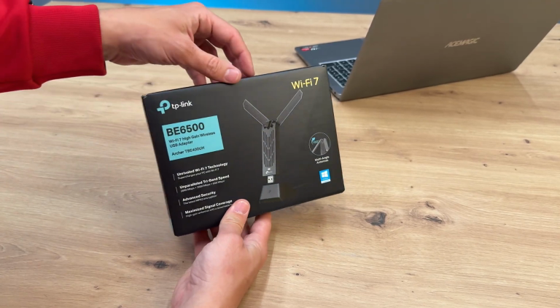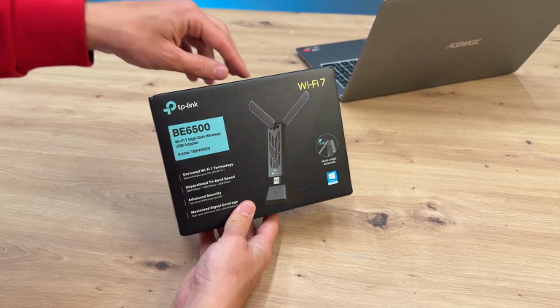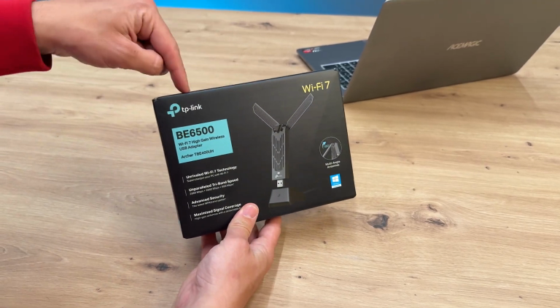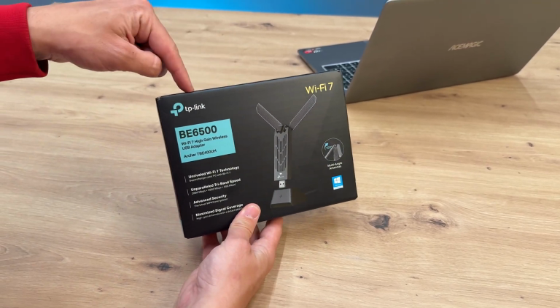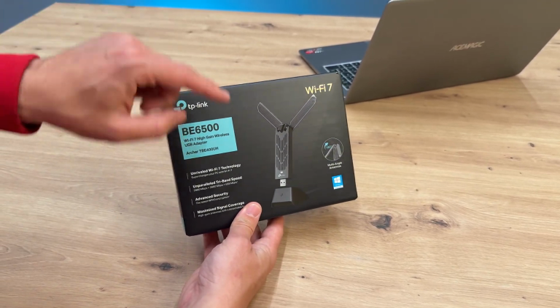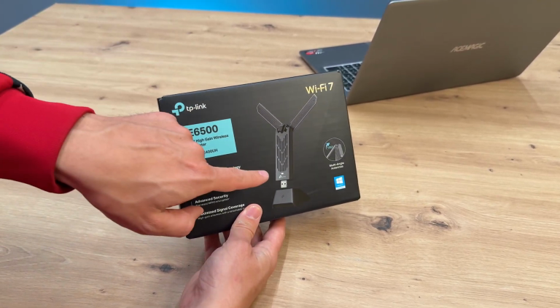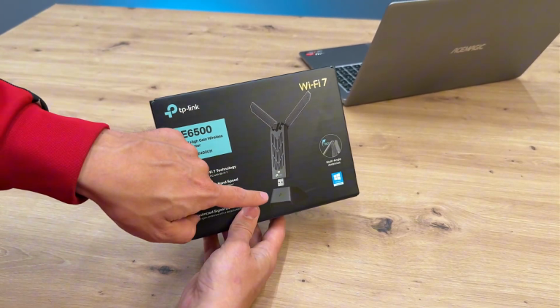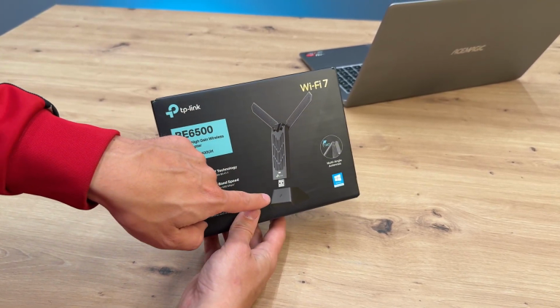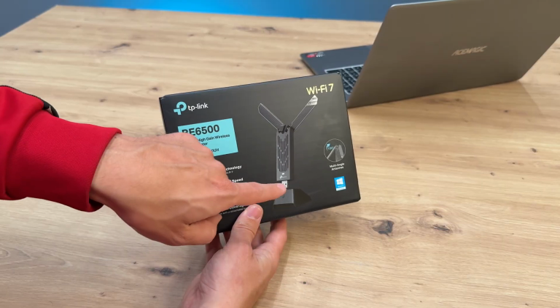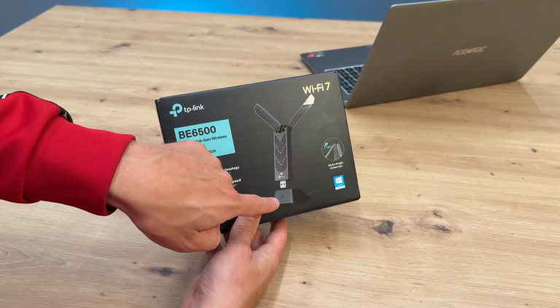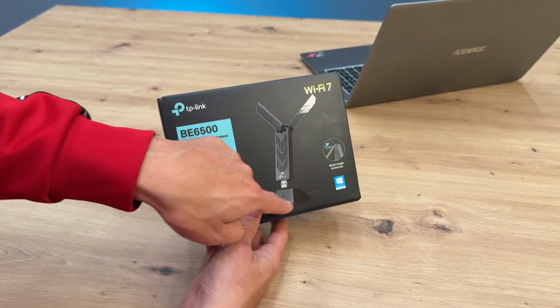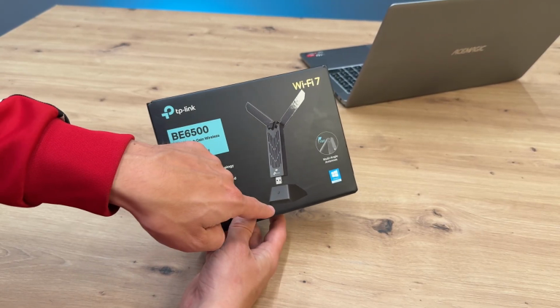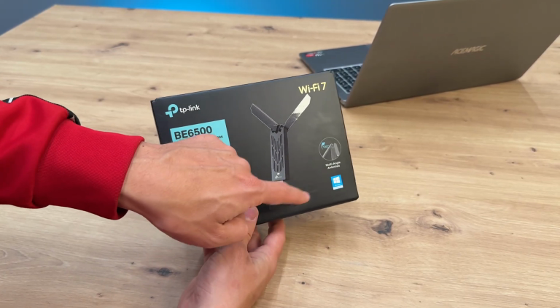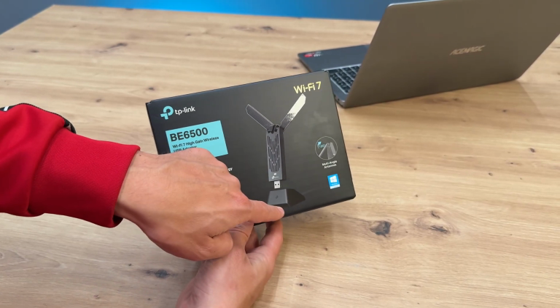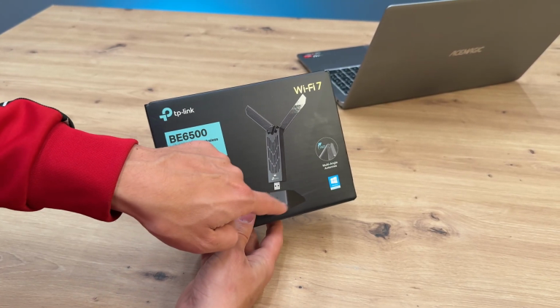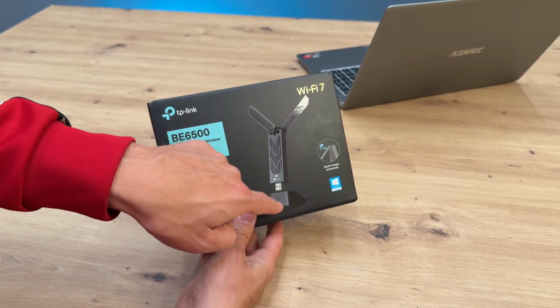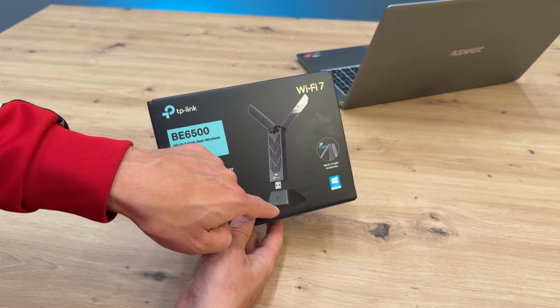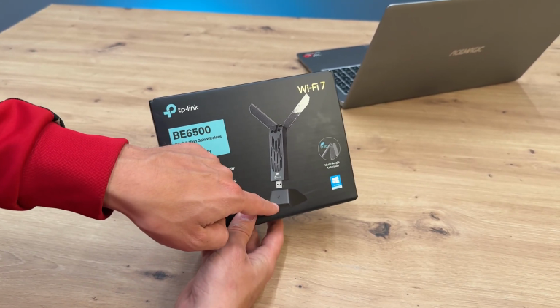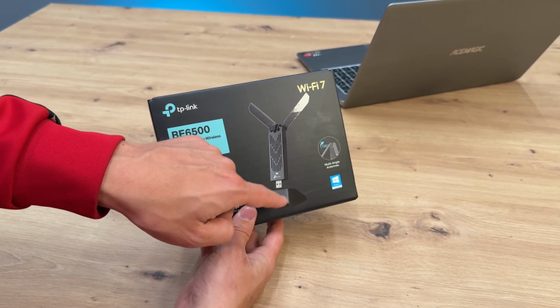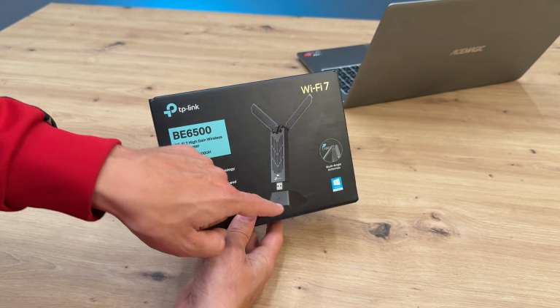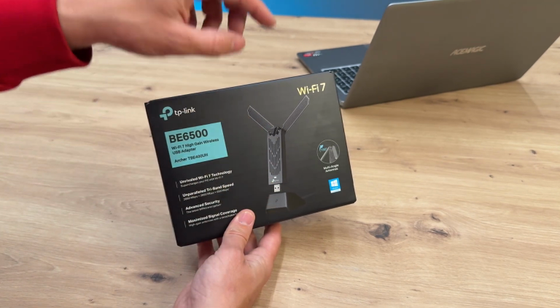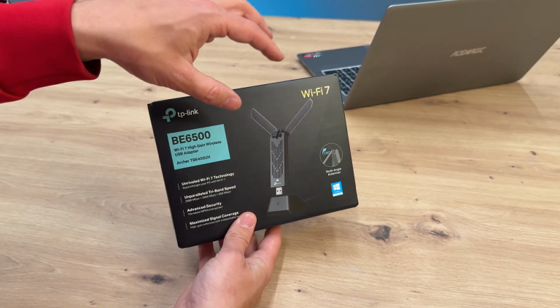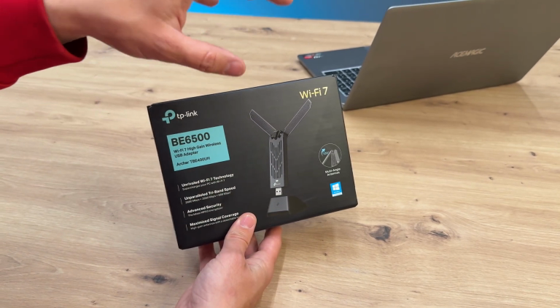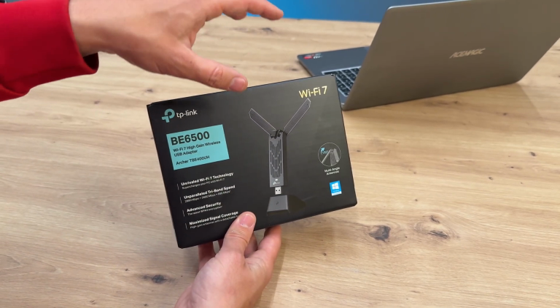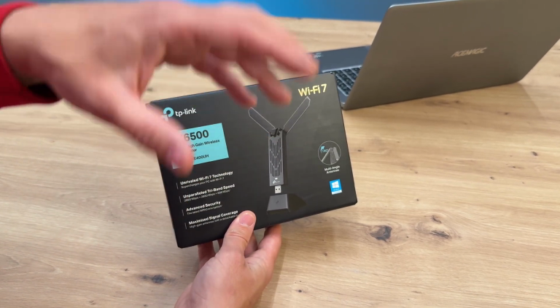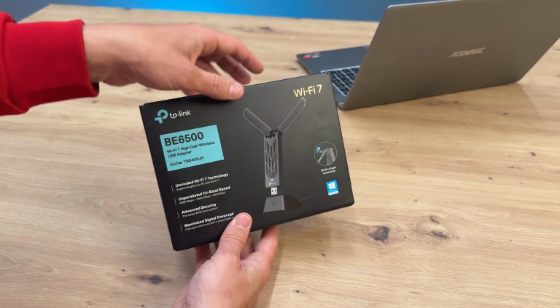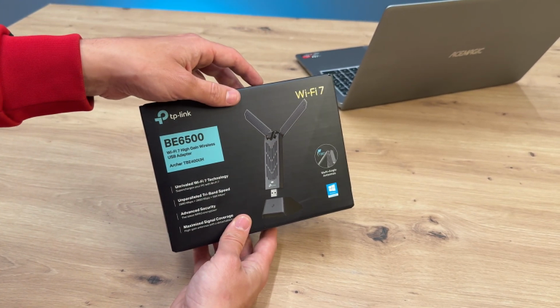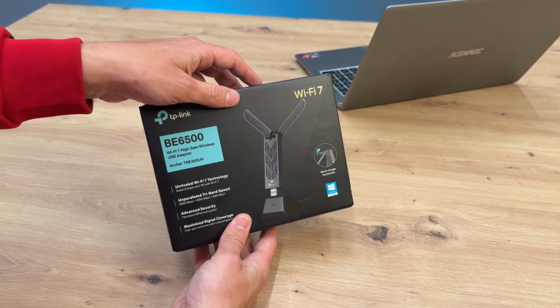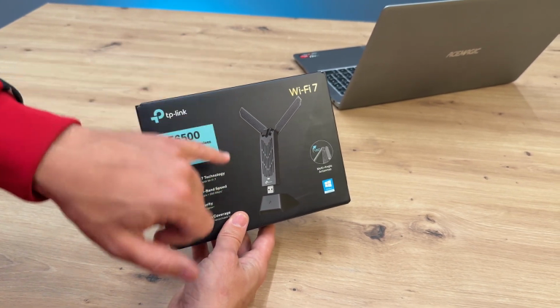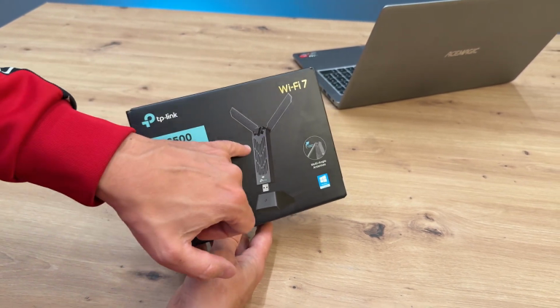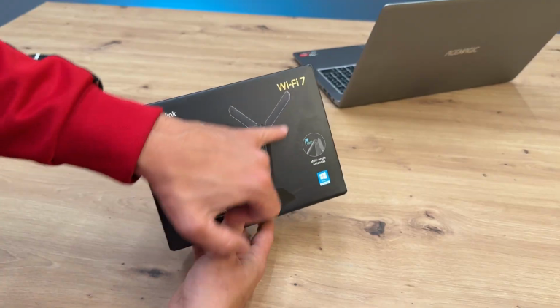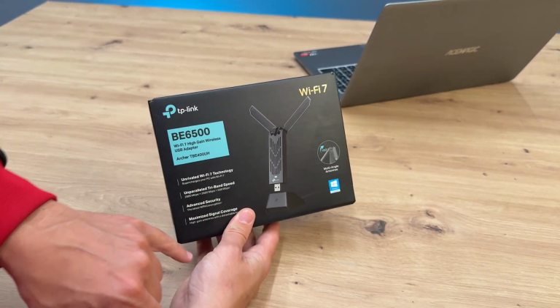I will present to you a Wi-Fi USB adapter set with a stand included. The stand allows us to easily position it closer to the modem router, with the help of two antennas enhancing the signal strength.